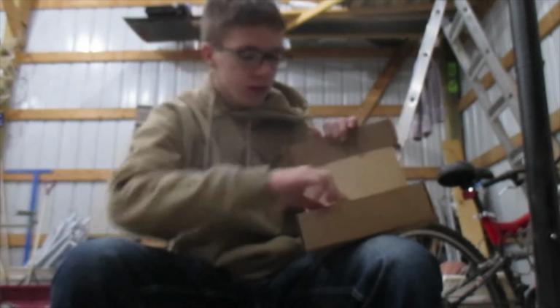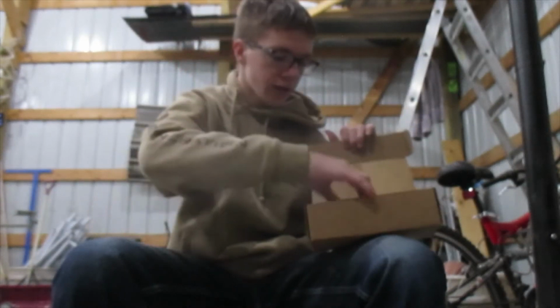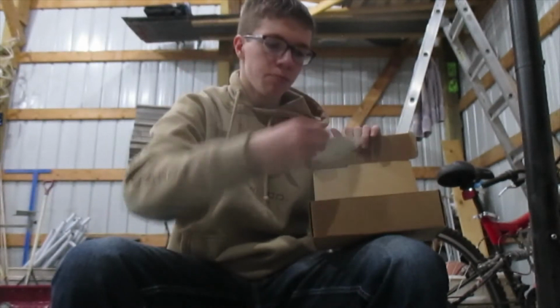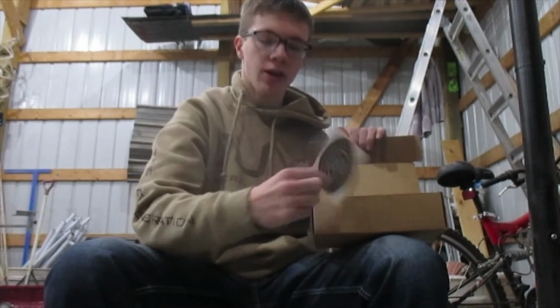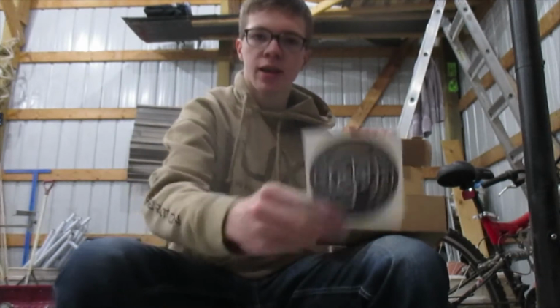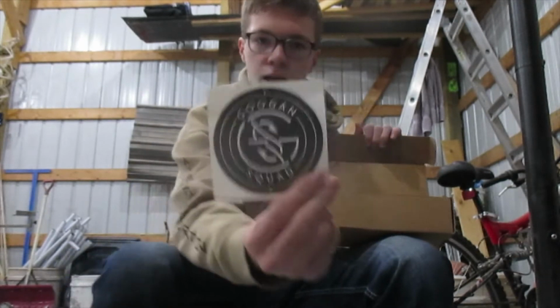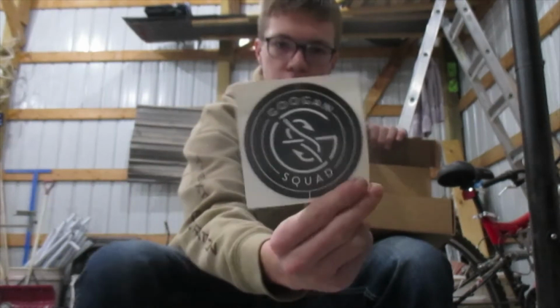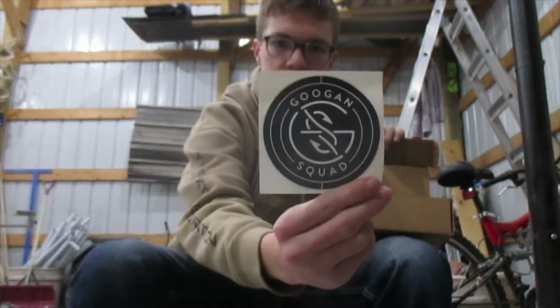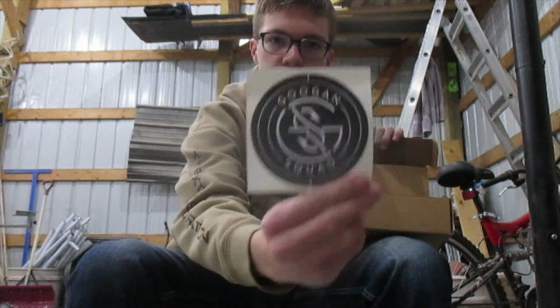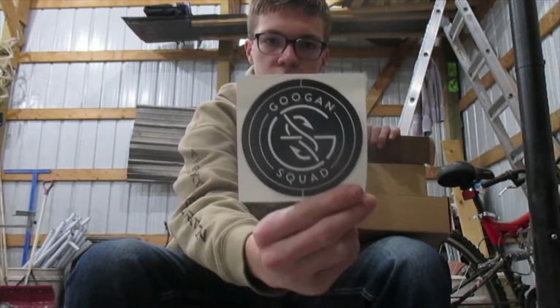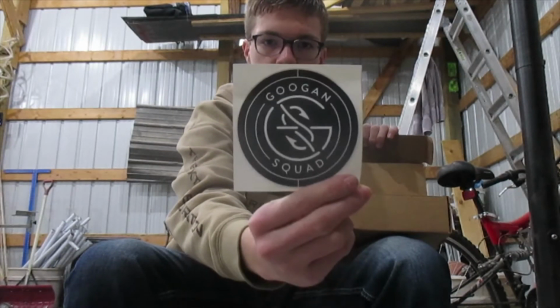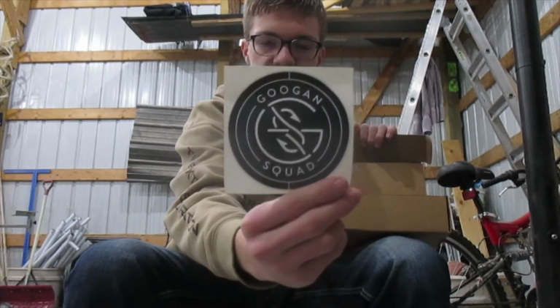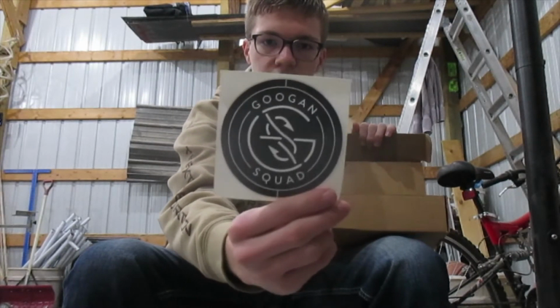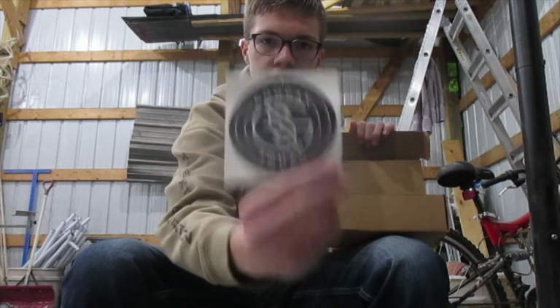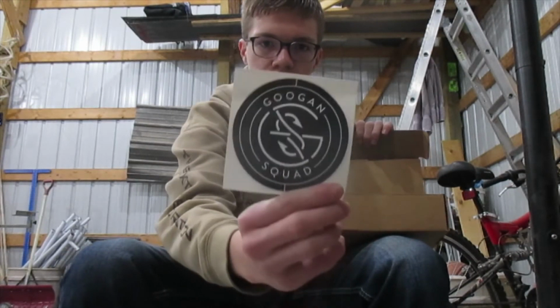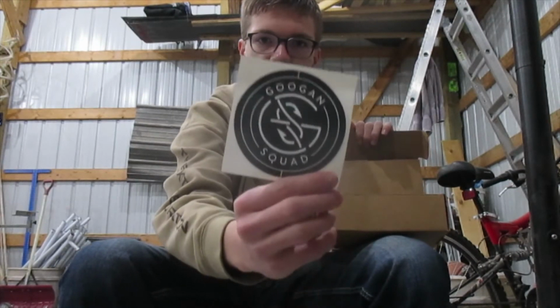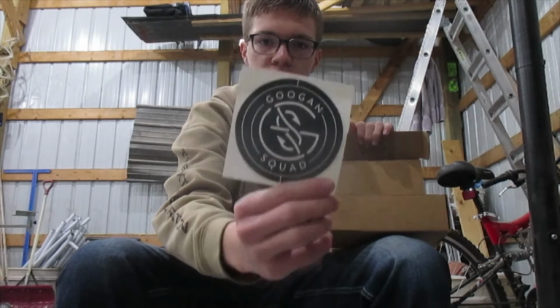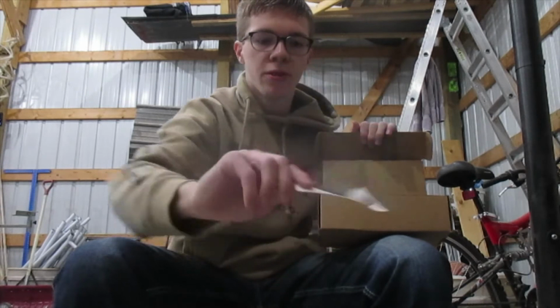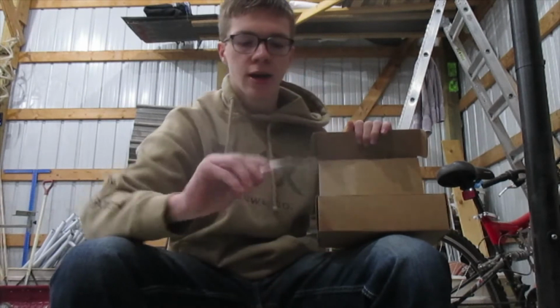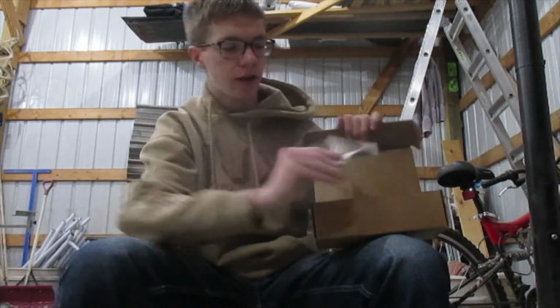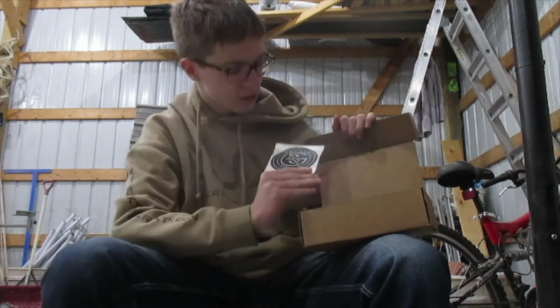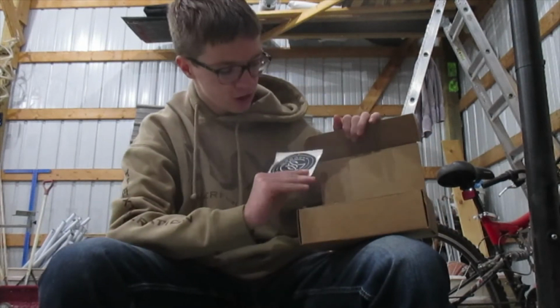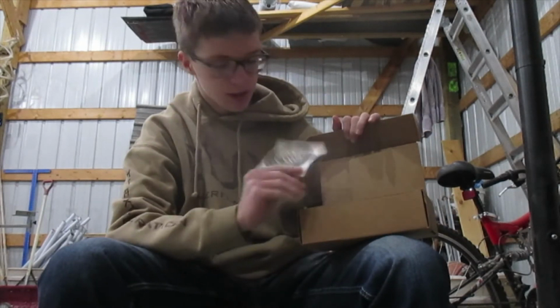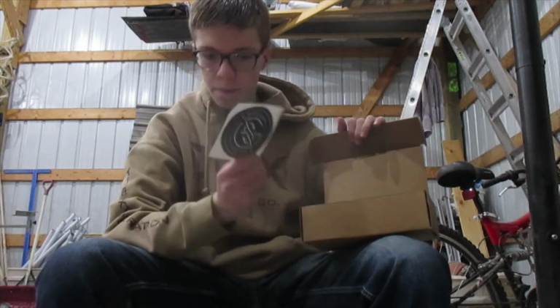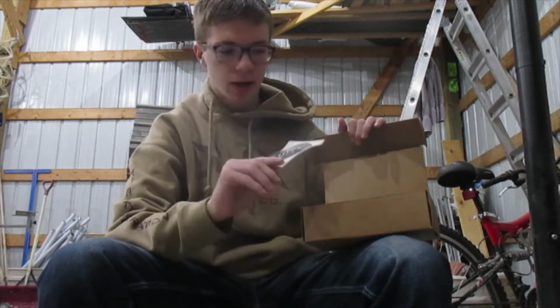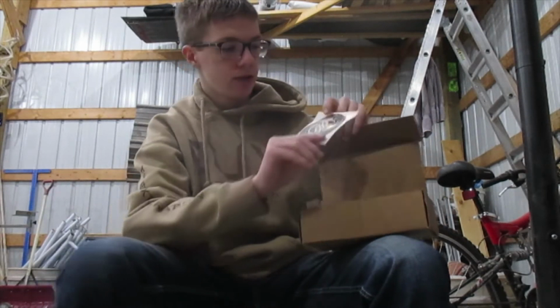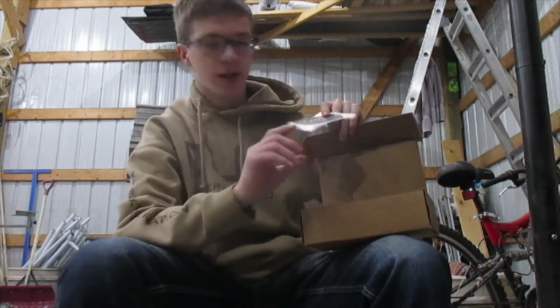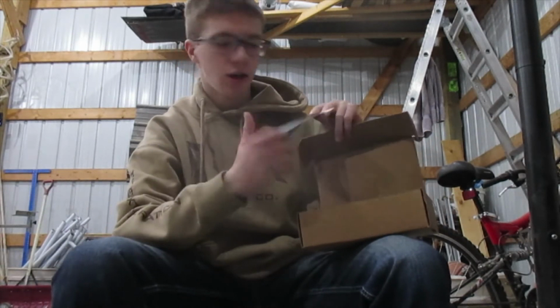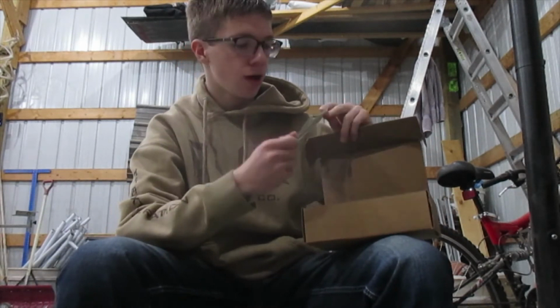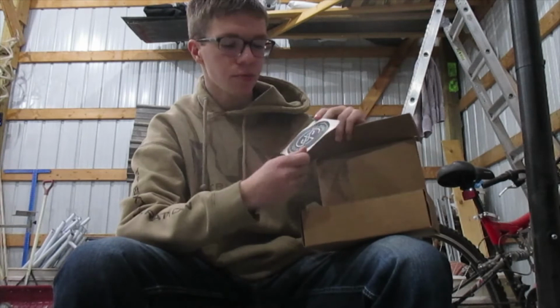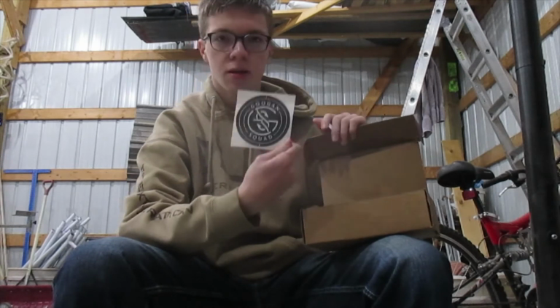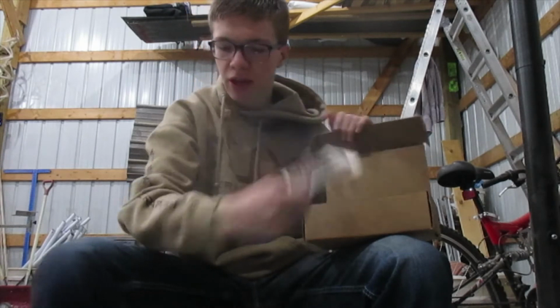The second thing I pull out is a pretty sweet Googan Squad sticker. I'll have to find some place to put that — that's pretty sweet.